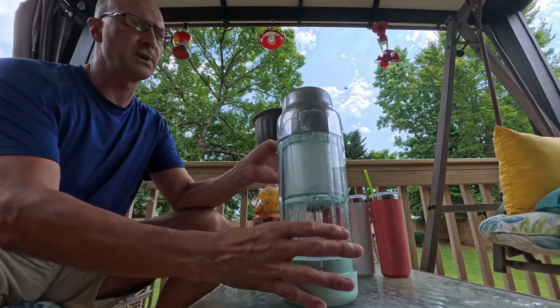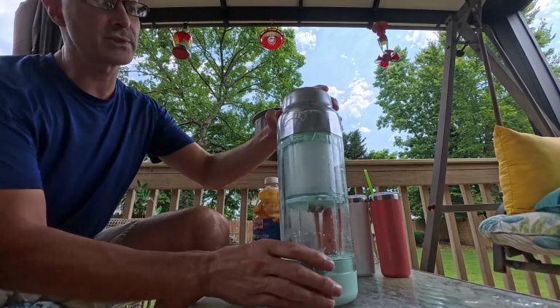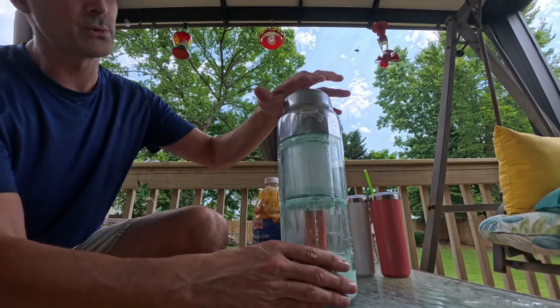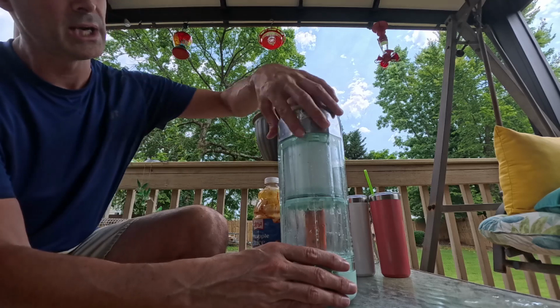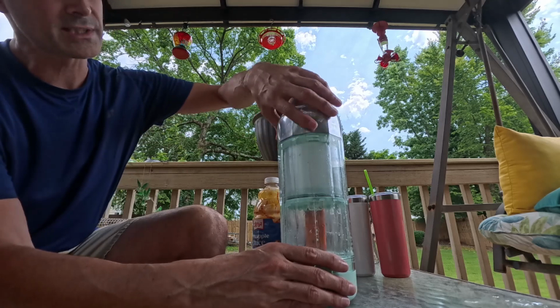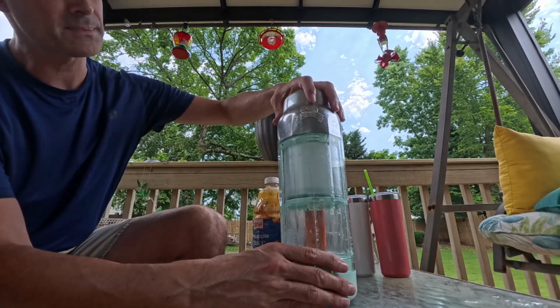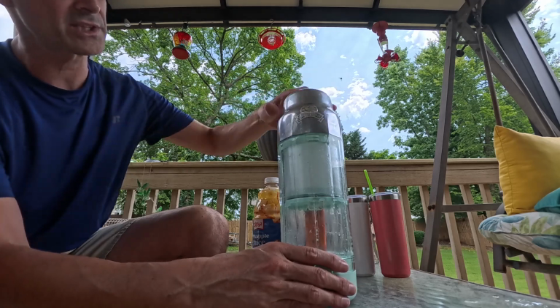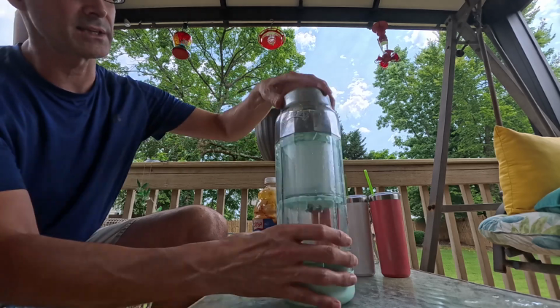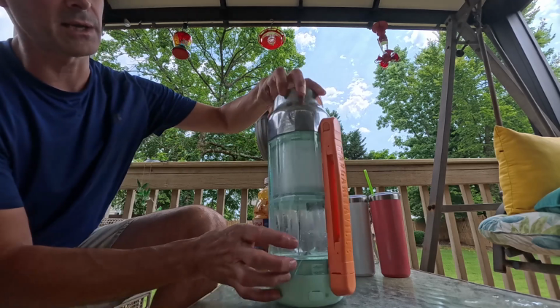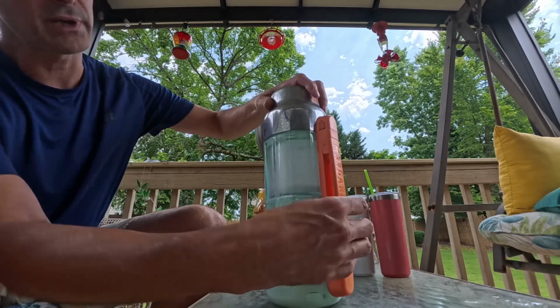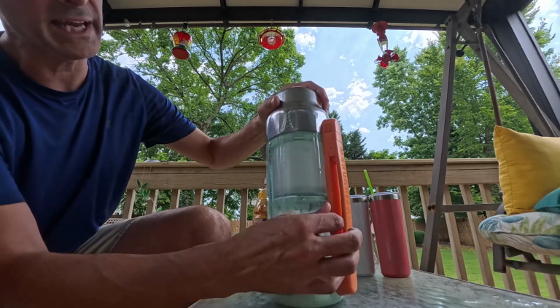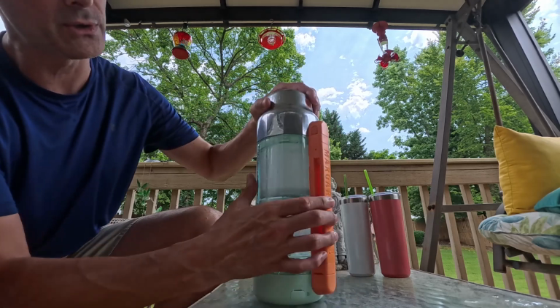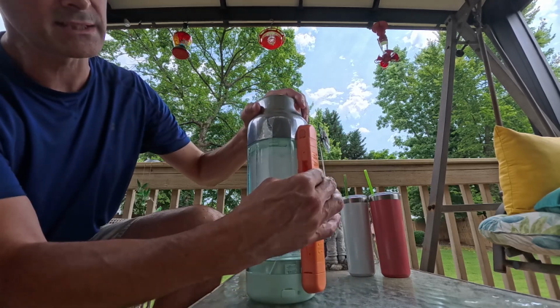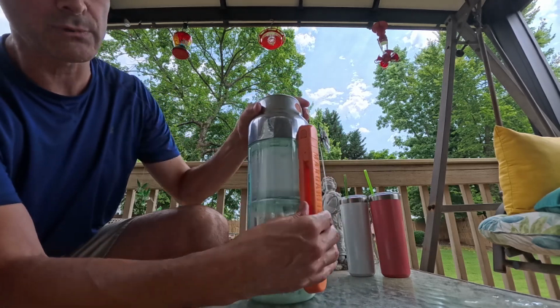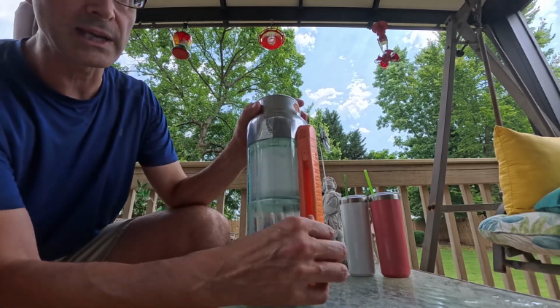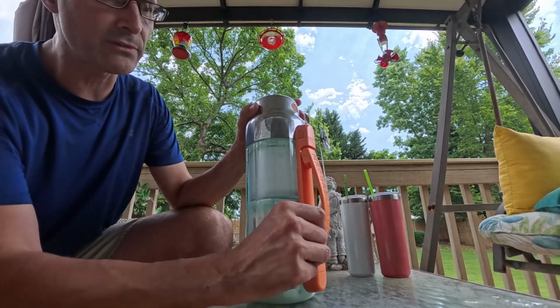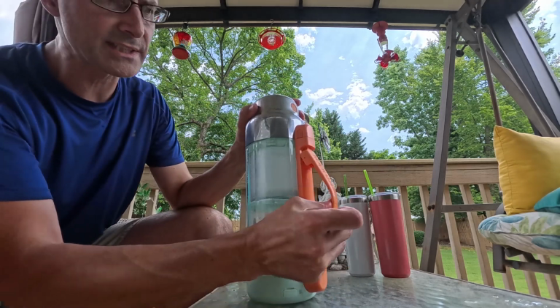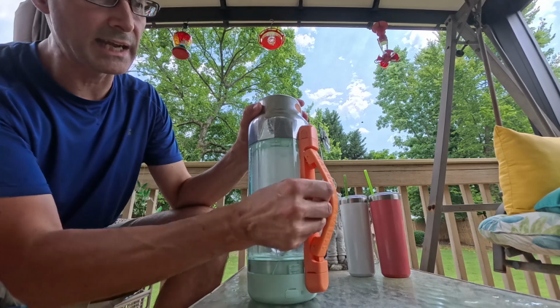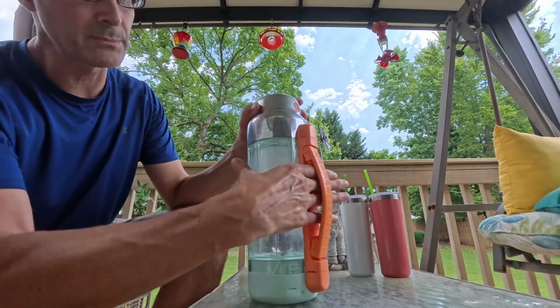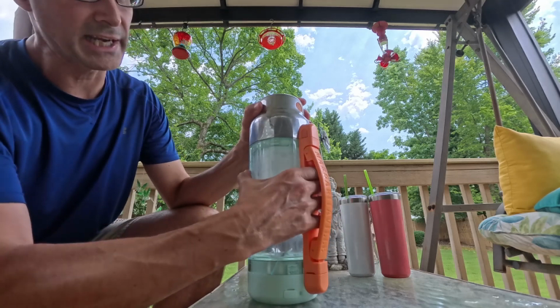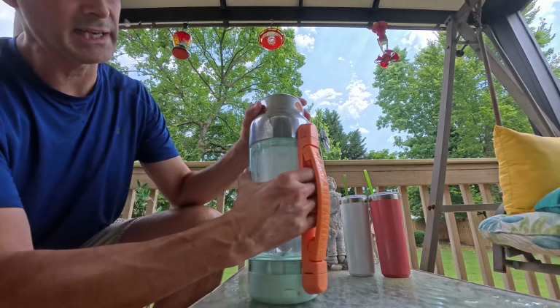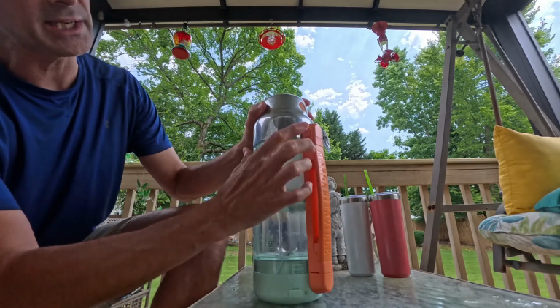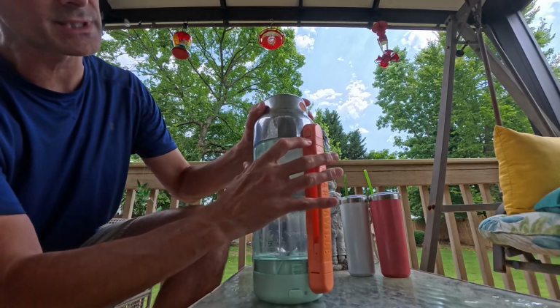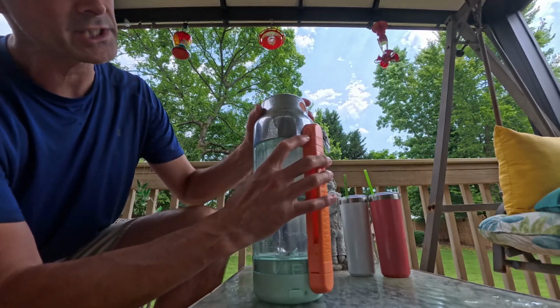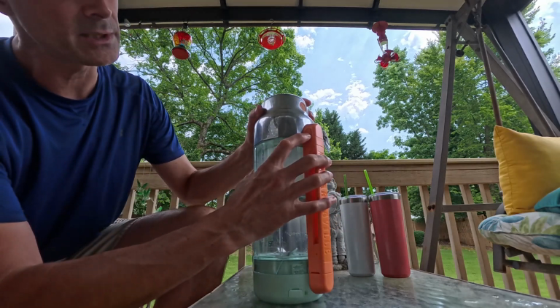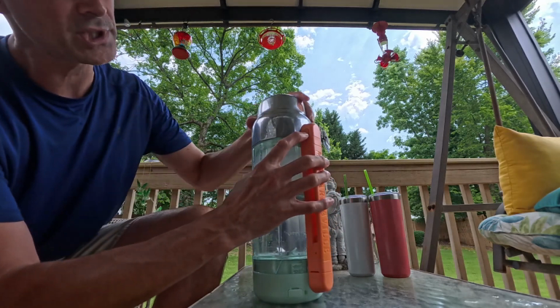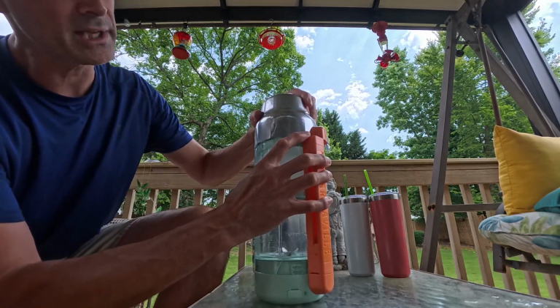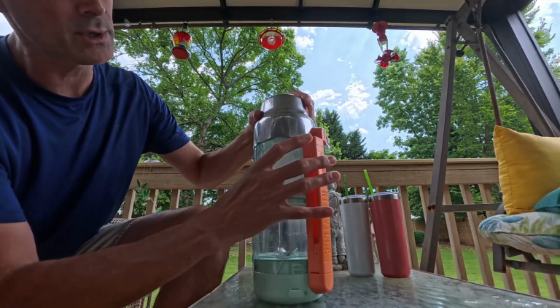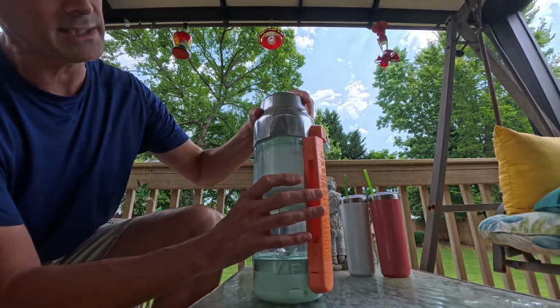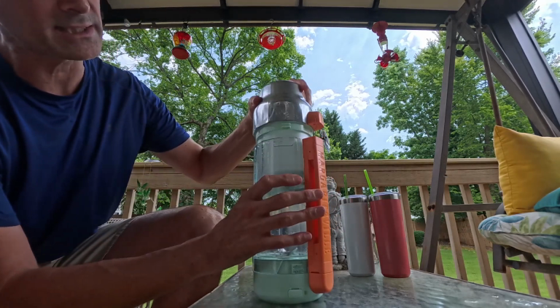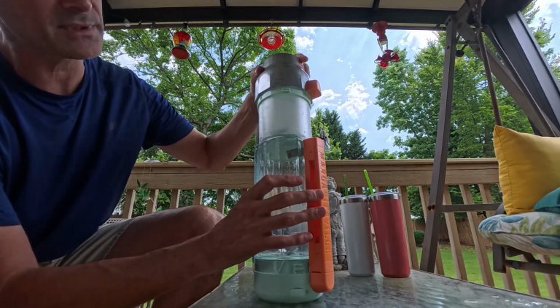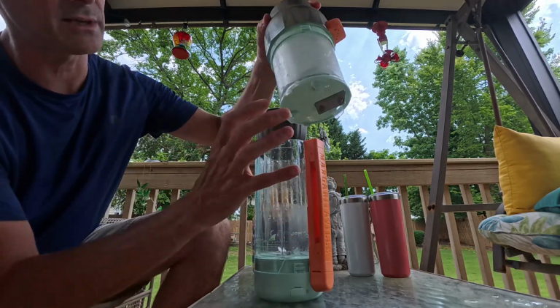But first, the tour. This top section is going to come off. We have a handle — it's kind of rubberized over on this side so you can put your hand in it. Here's the latch you need to push up and rotate to take the top section off.